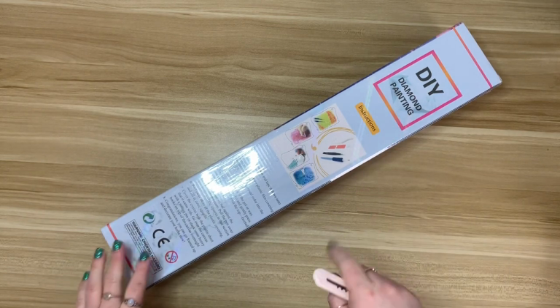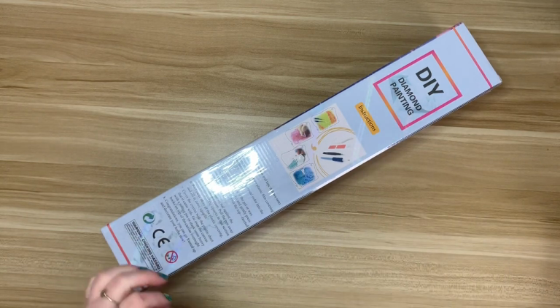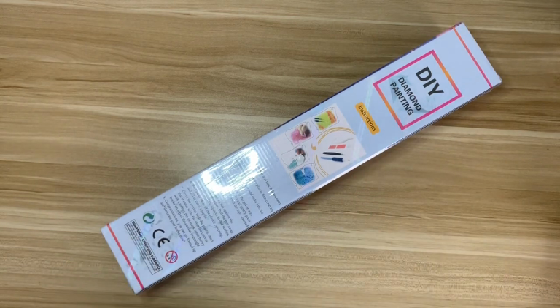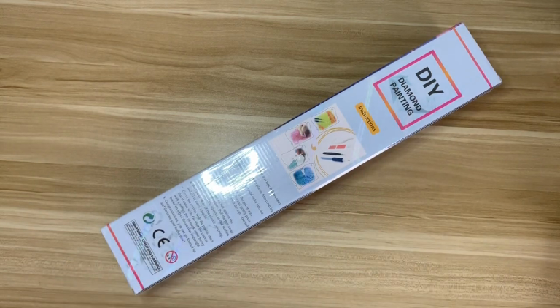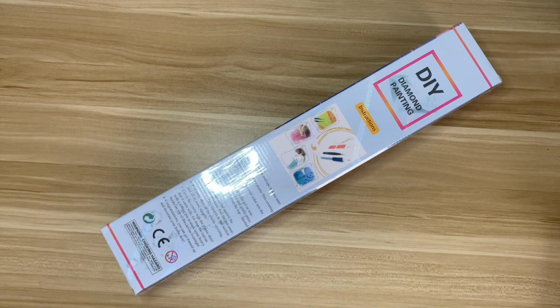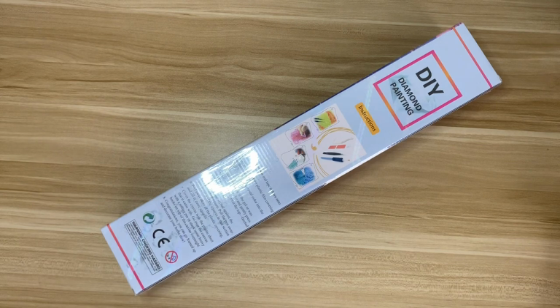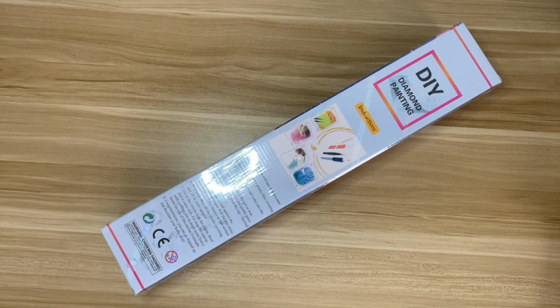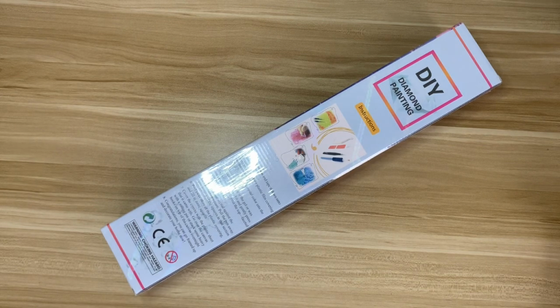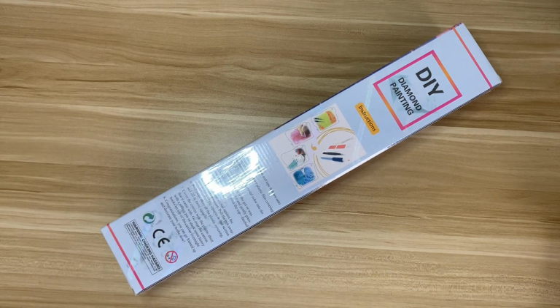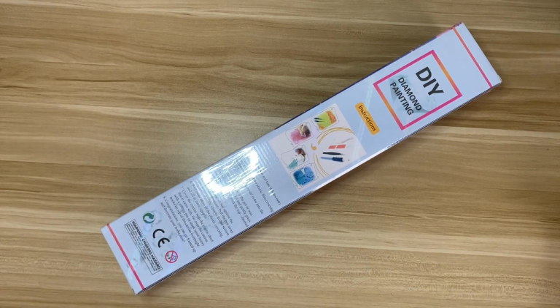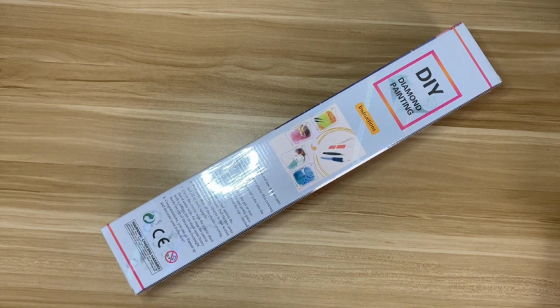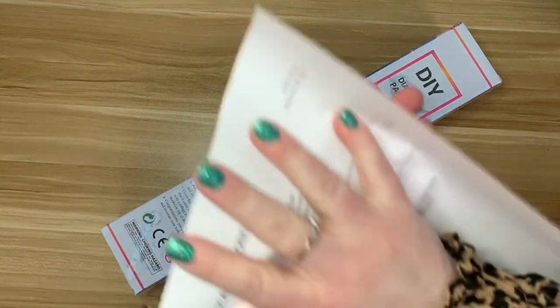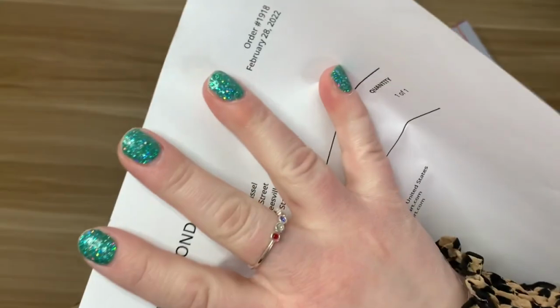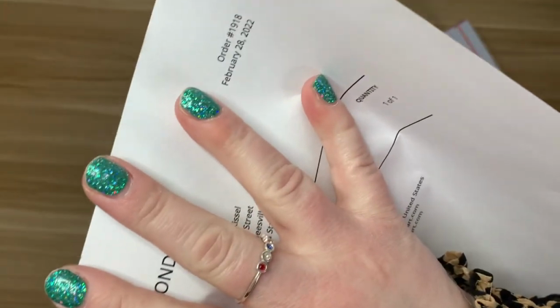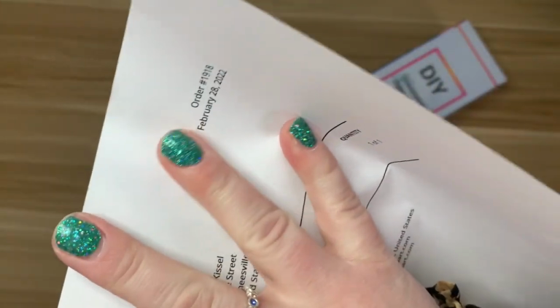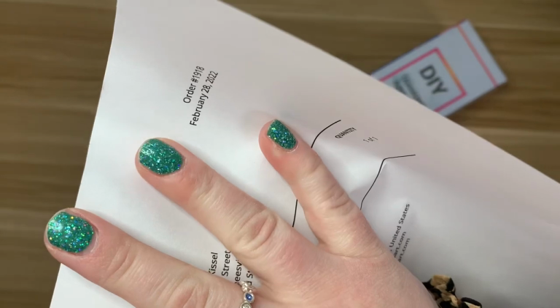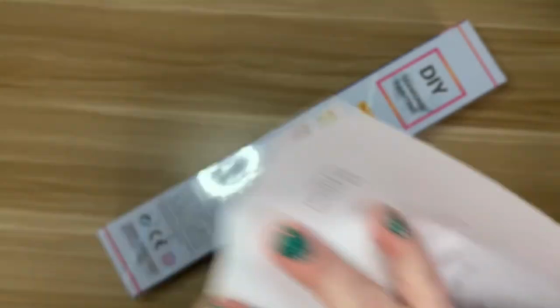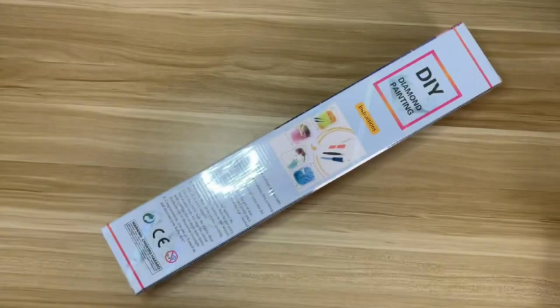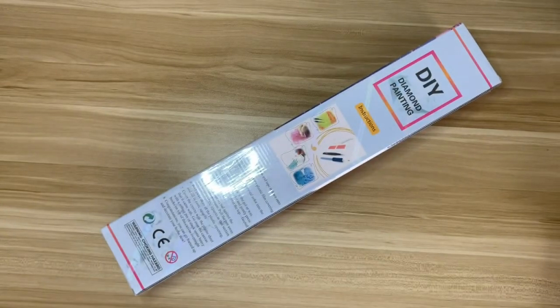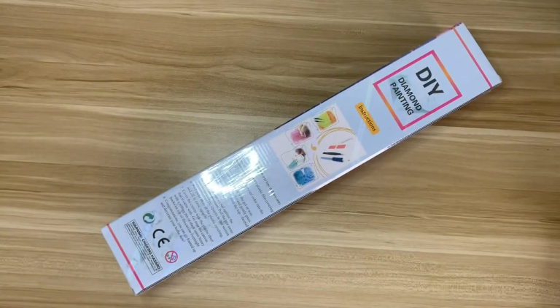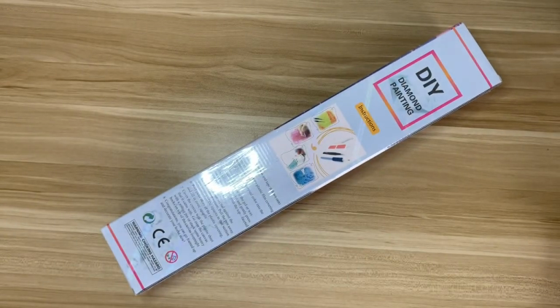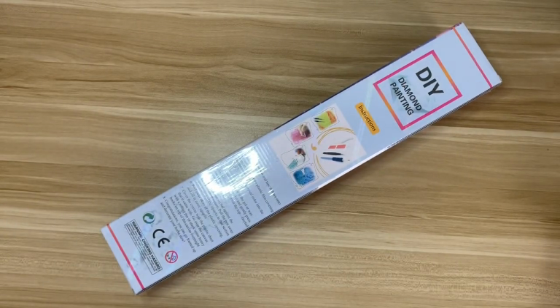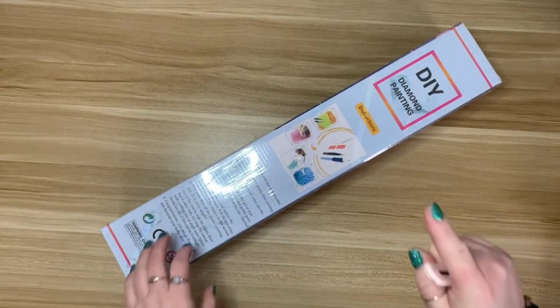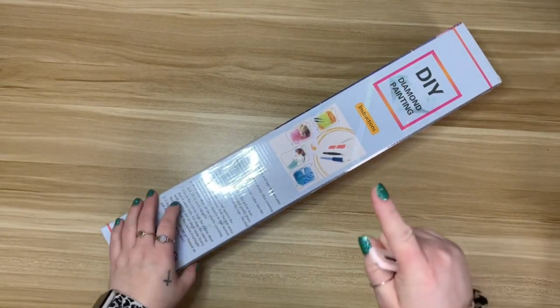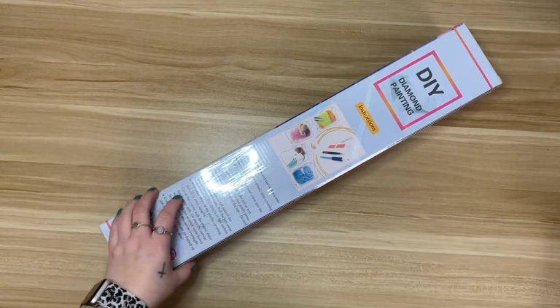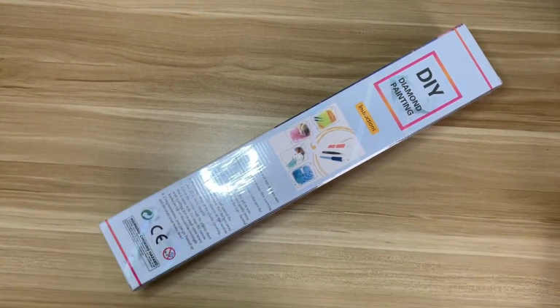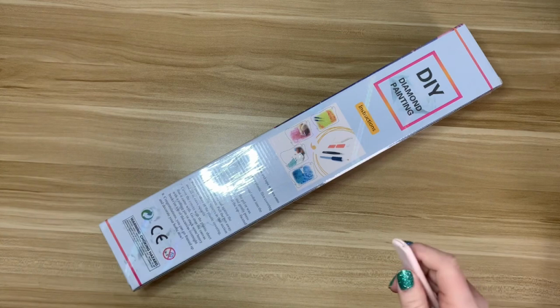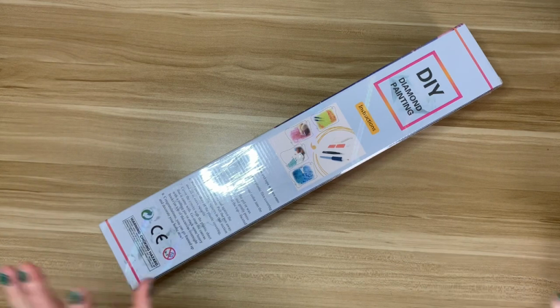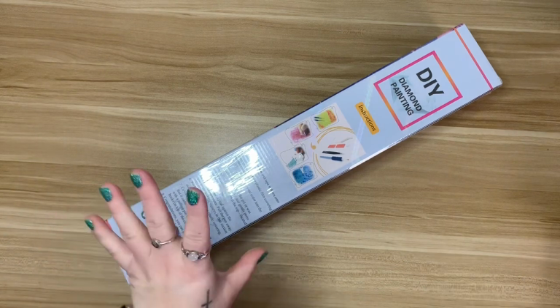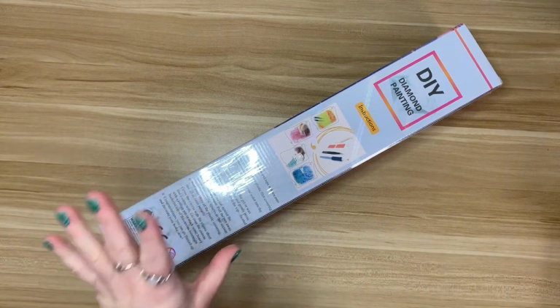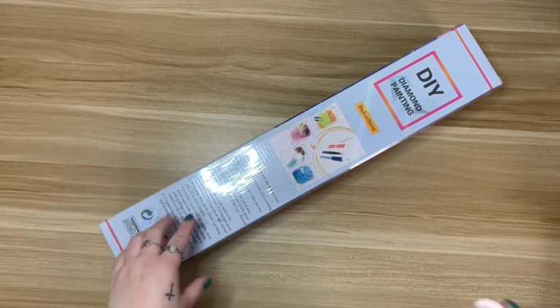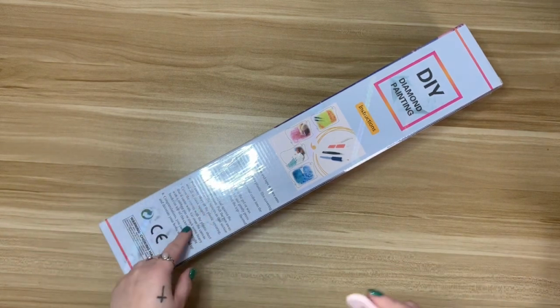I can even show you the receipt without showing my address — February 28th. I did not purchase this in March, so don't come for me. I will link the video down below from Mrs. Coffee.